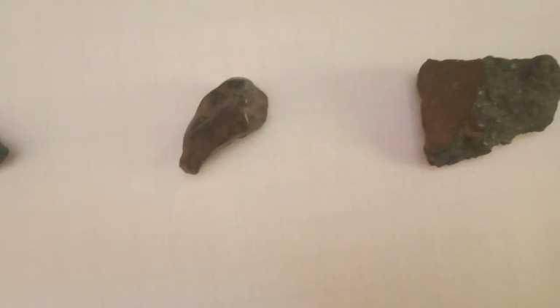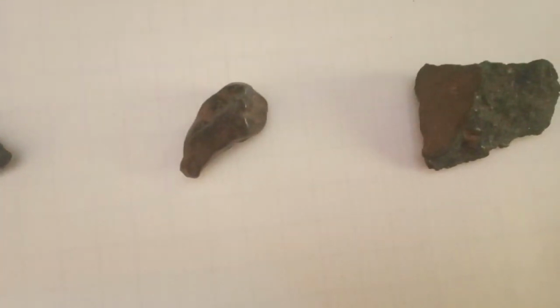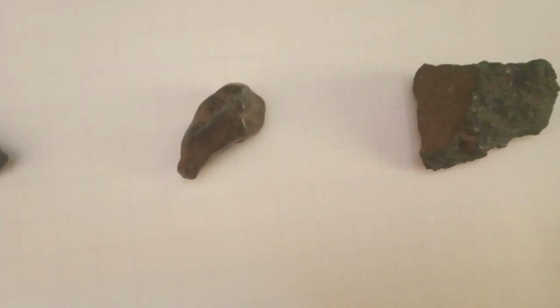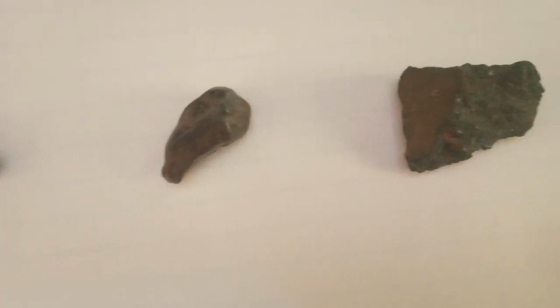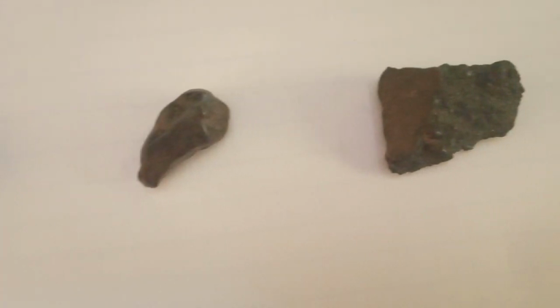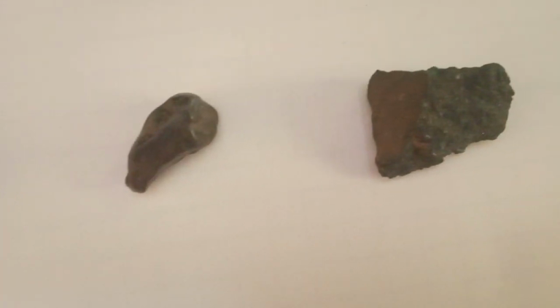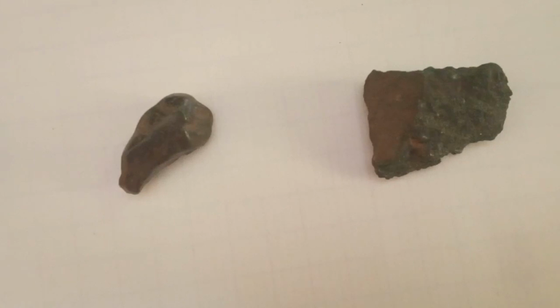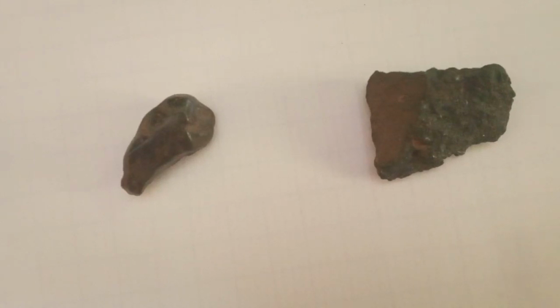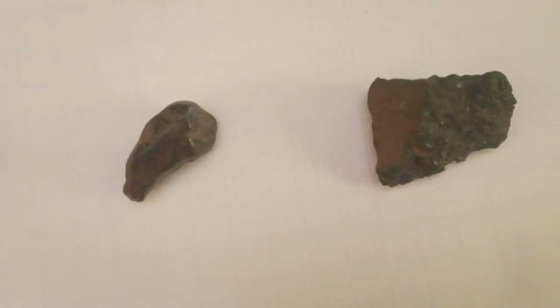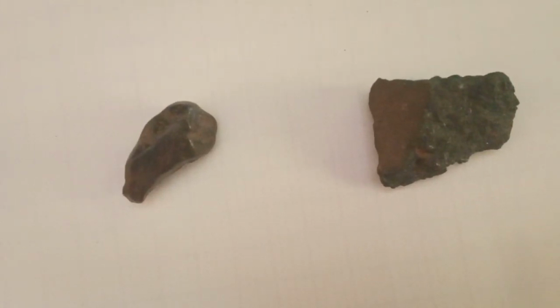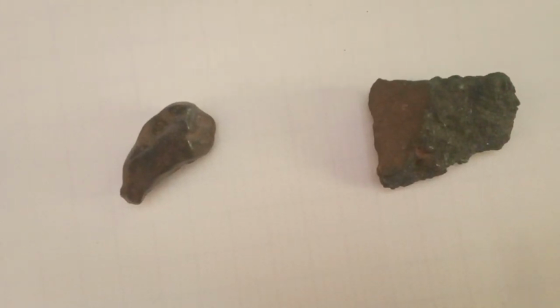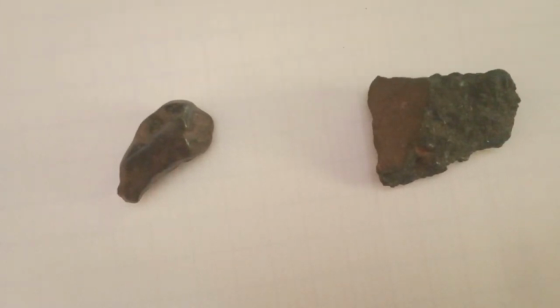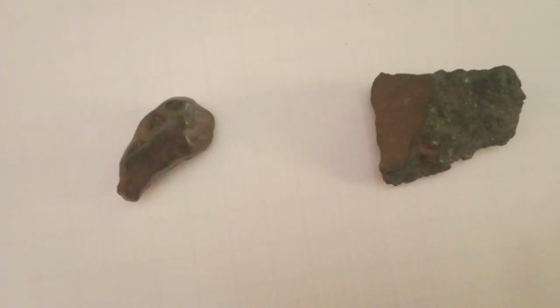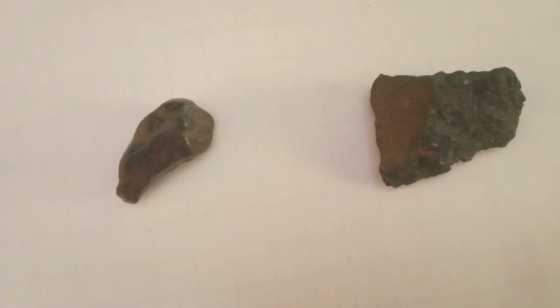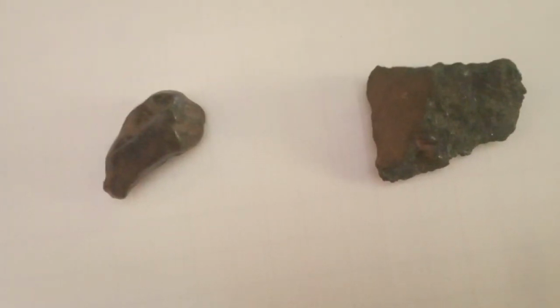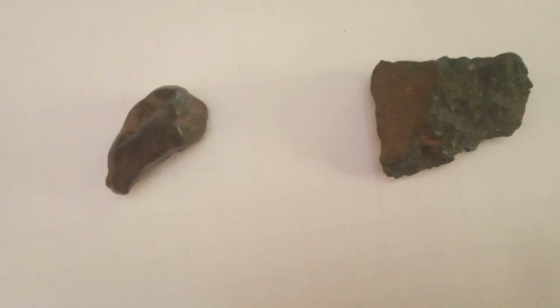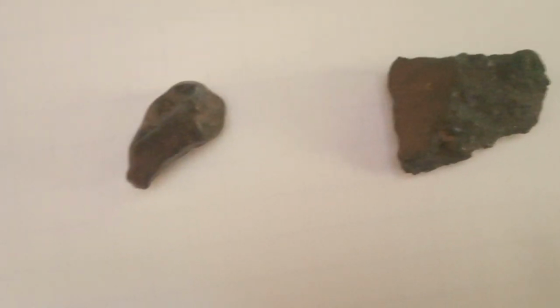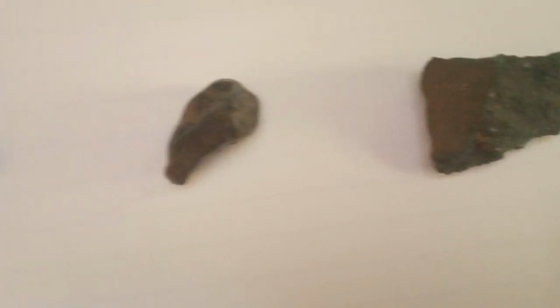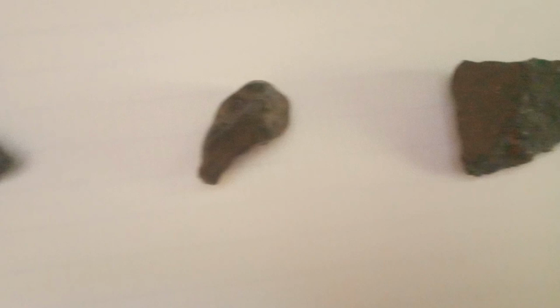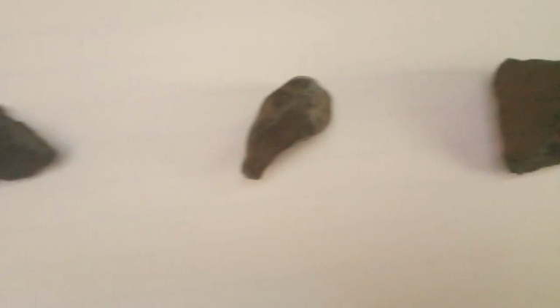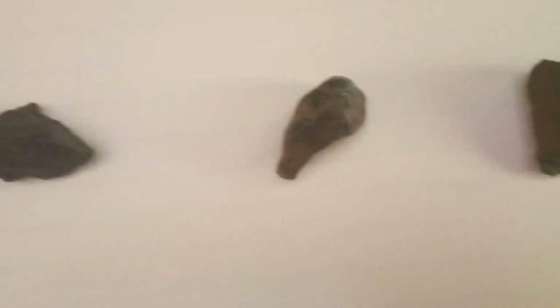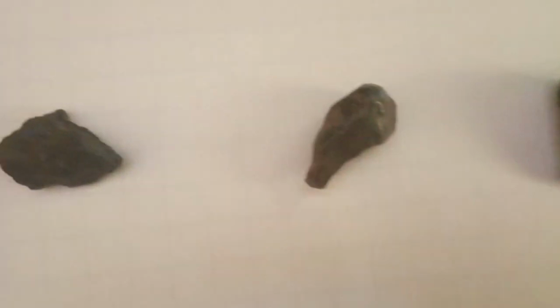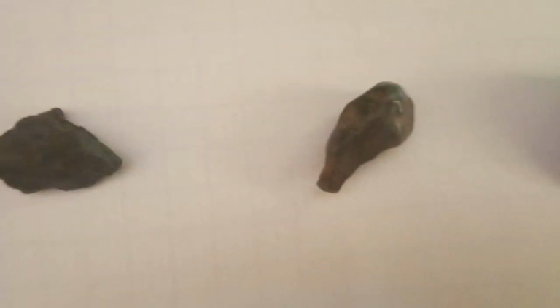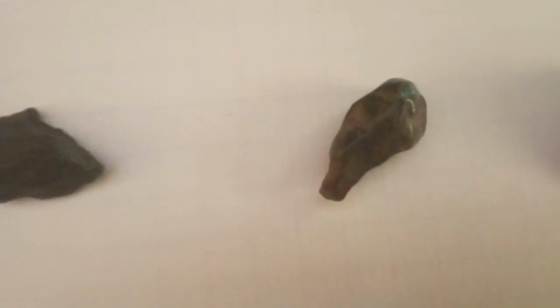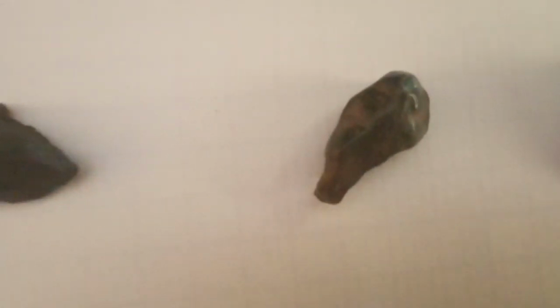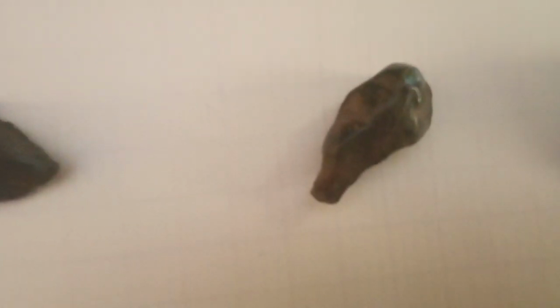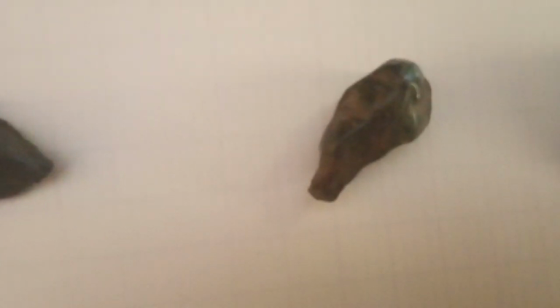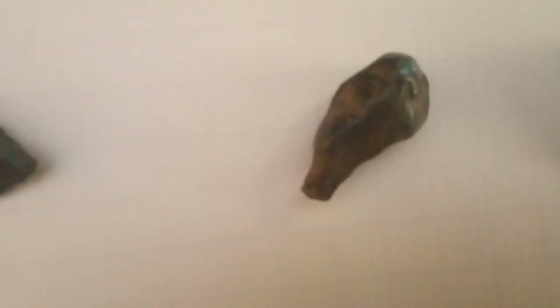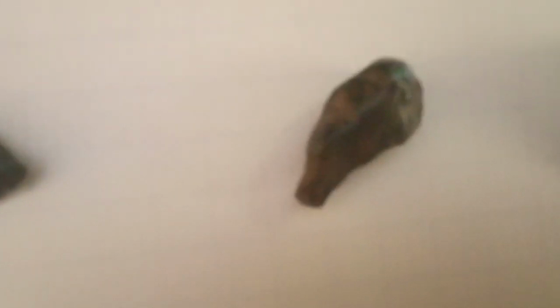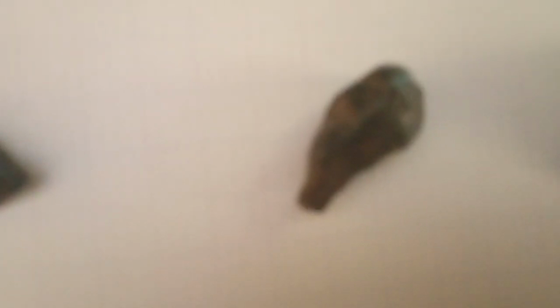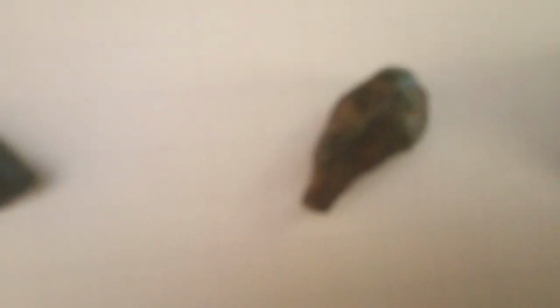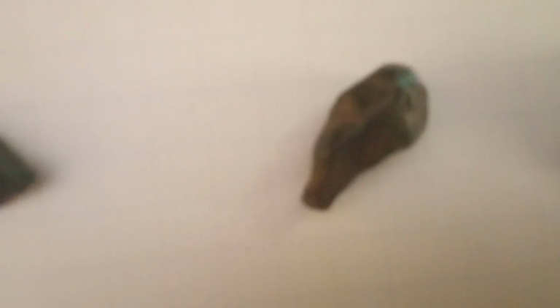Red diamonds symbolize passion, love, and strength, making them a popular choice for unique and meaningful jewelry. The rarity of red diamonds adds to their allure, making them a symbol of exclusivity and luxury.